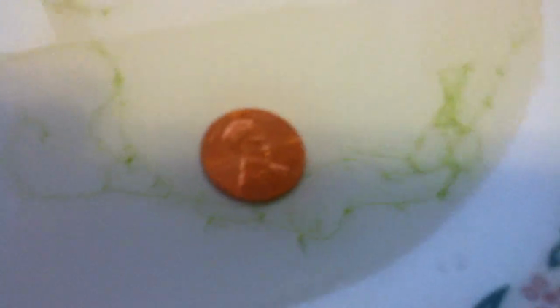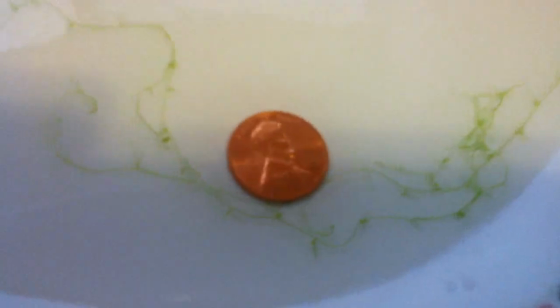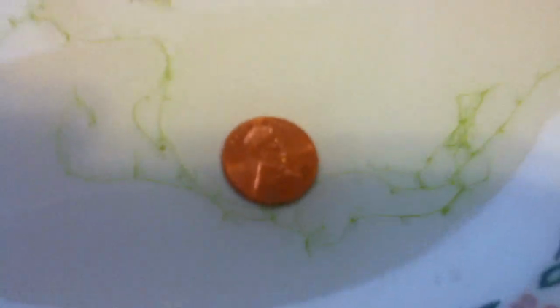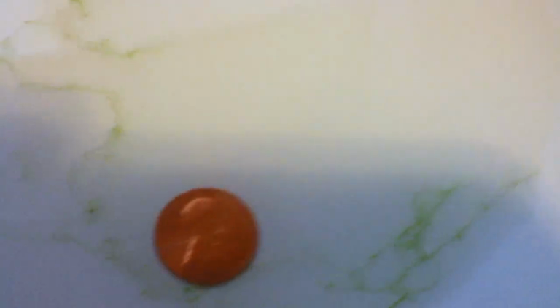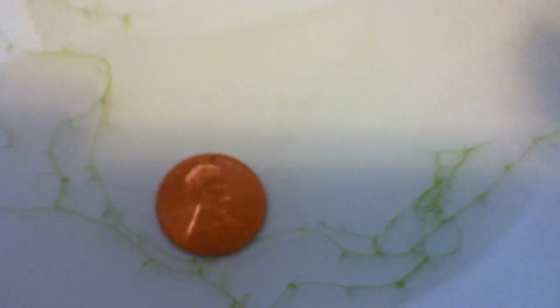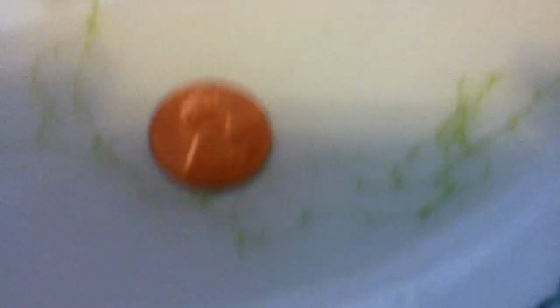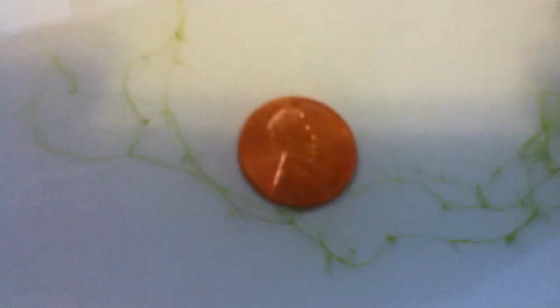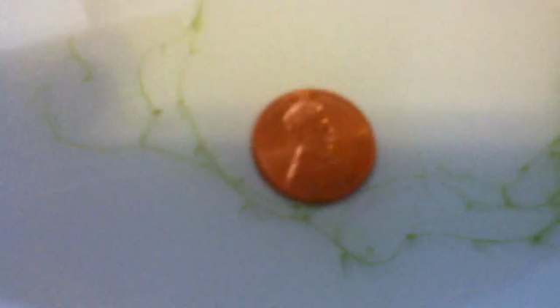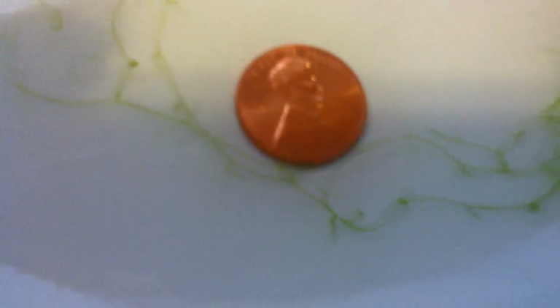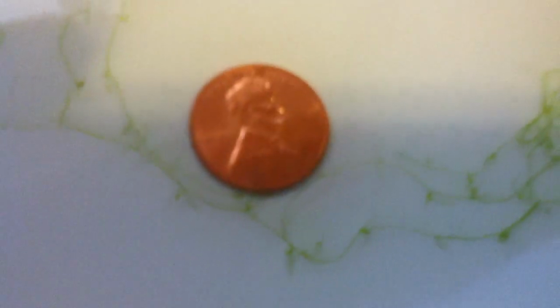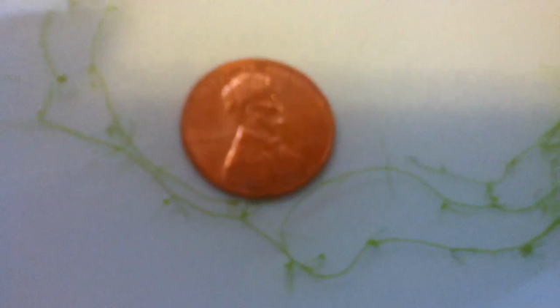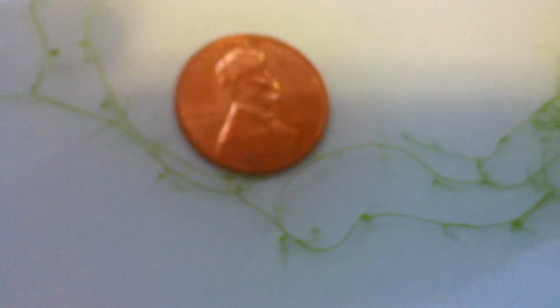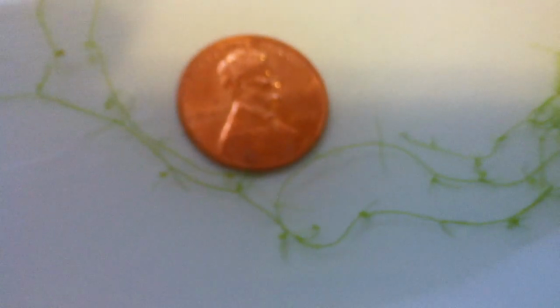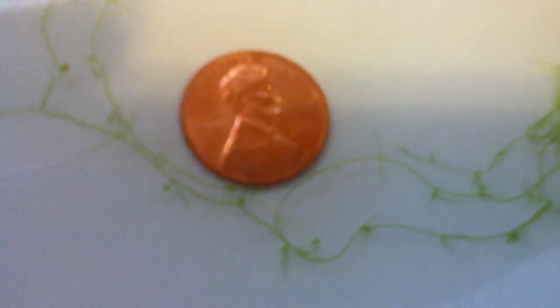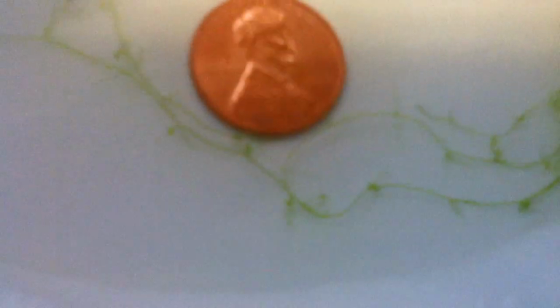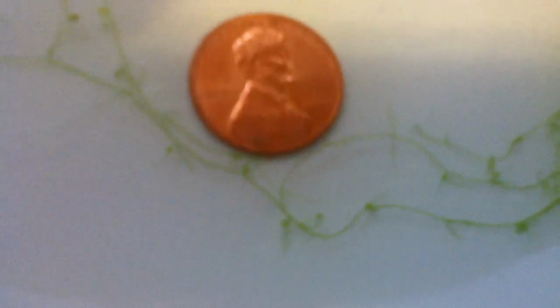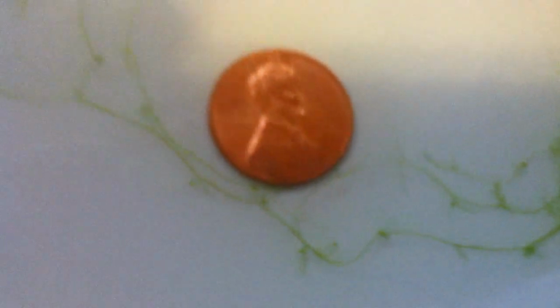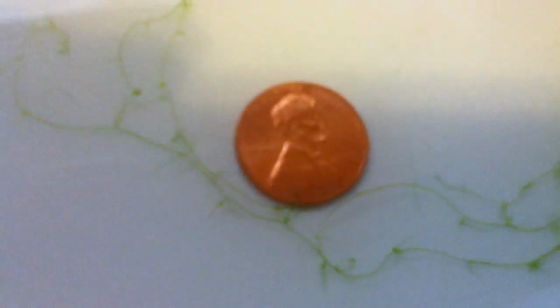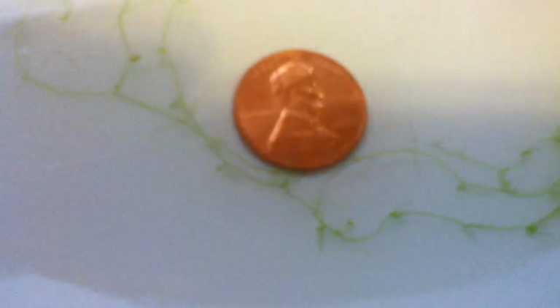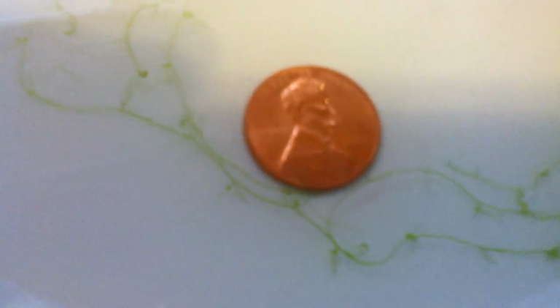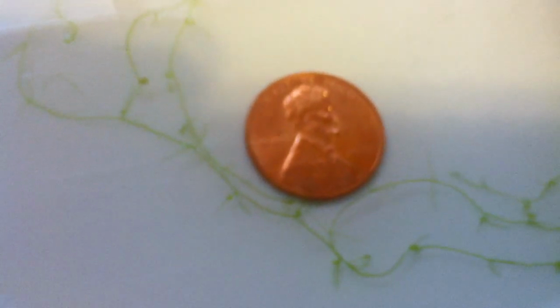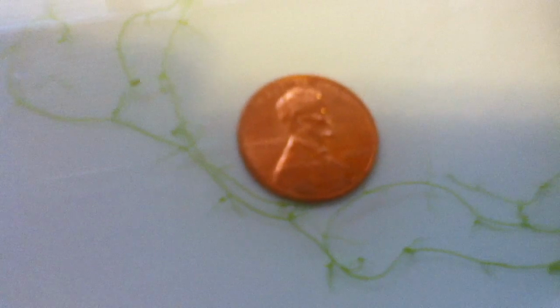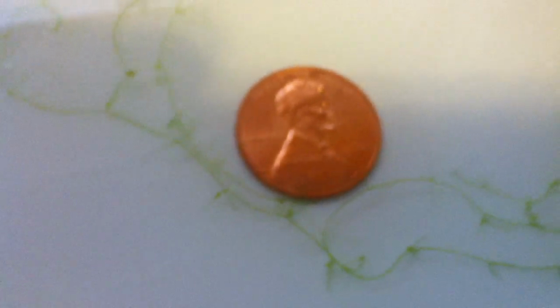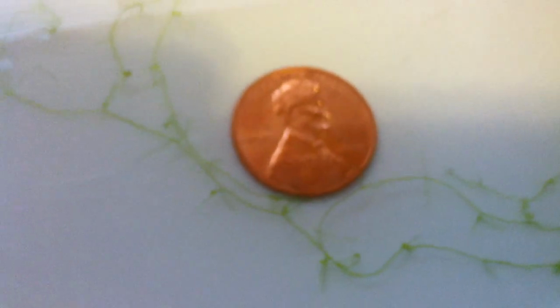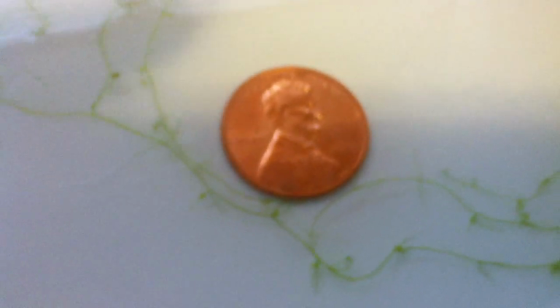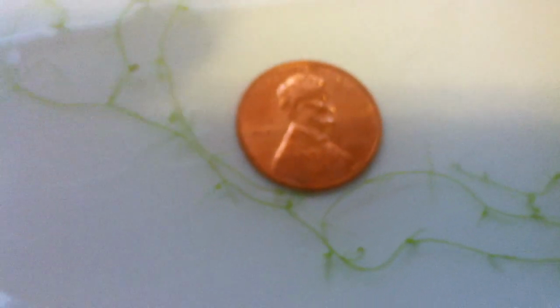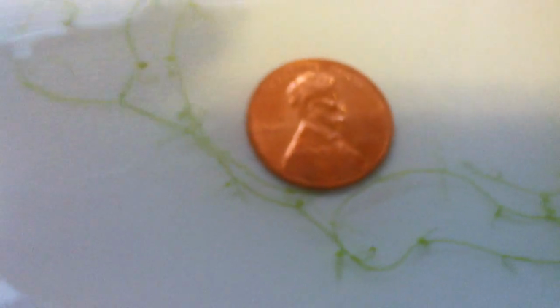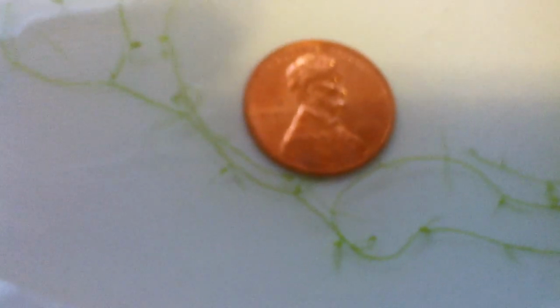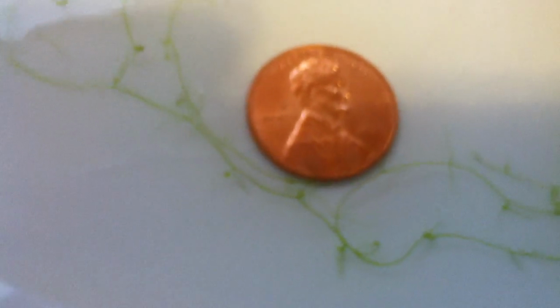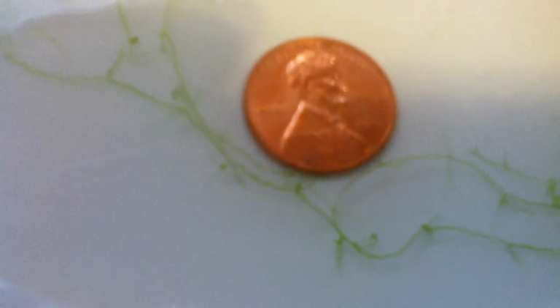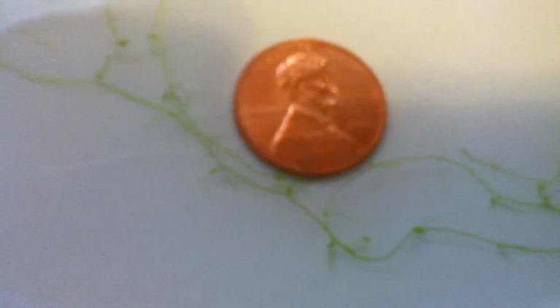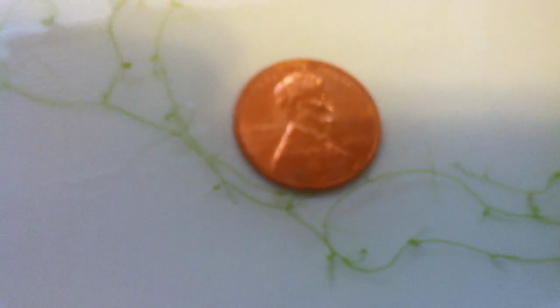It grows on the surface. Of course it's going to get tangled around anything that it touches. It grows on the surface, it's really small — each segment is about a little more than a quarter of an inch, maybe.